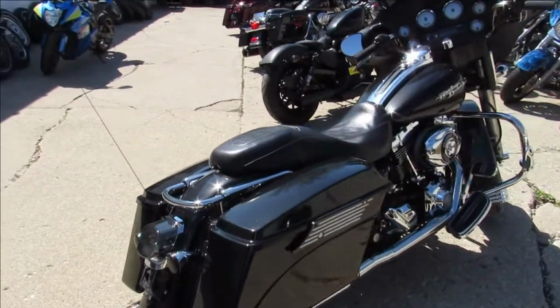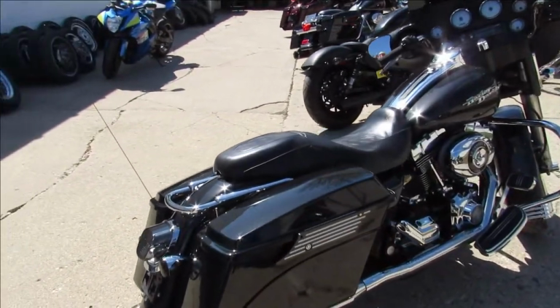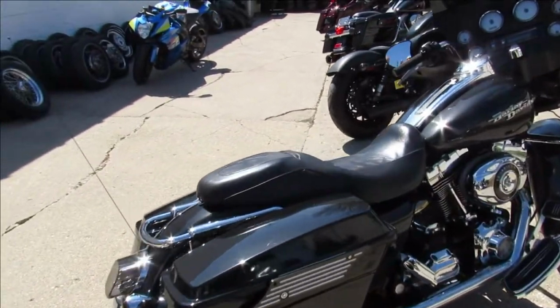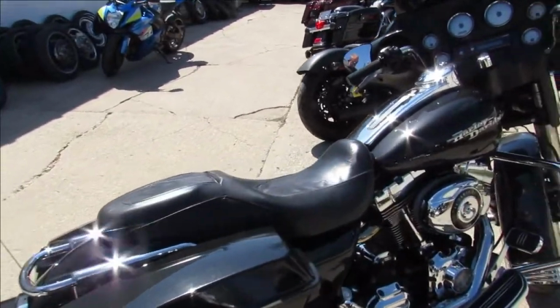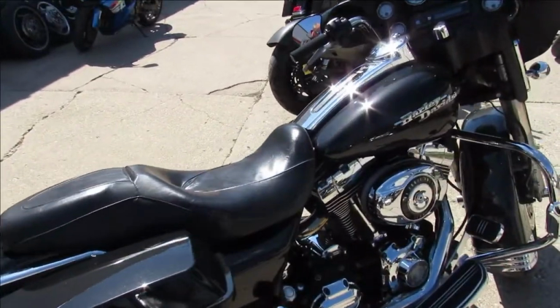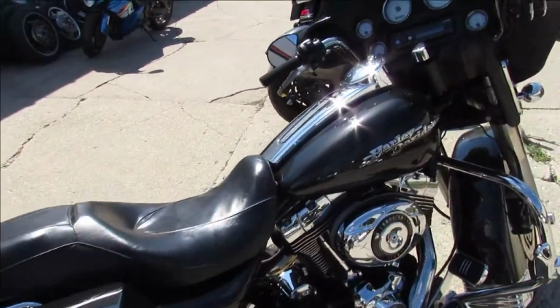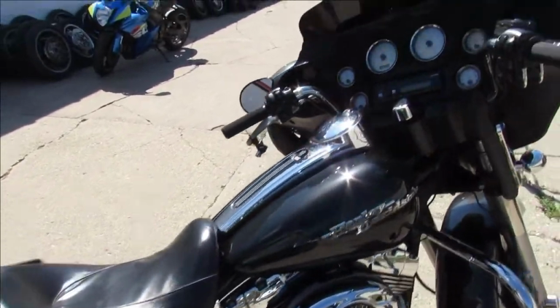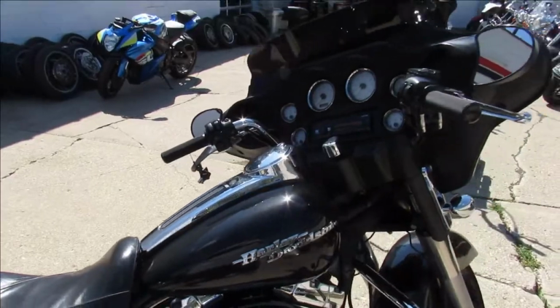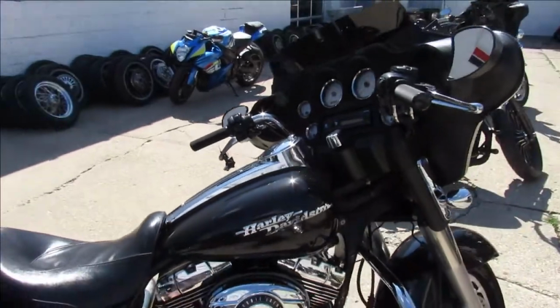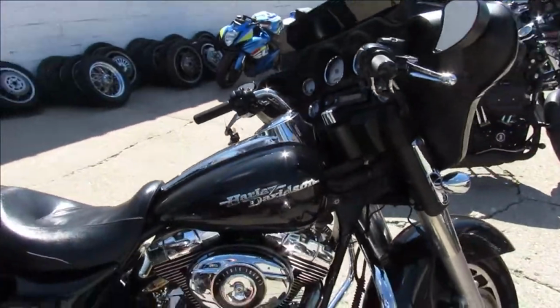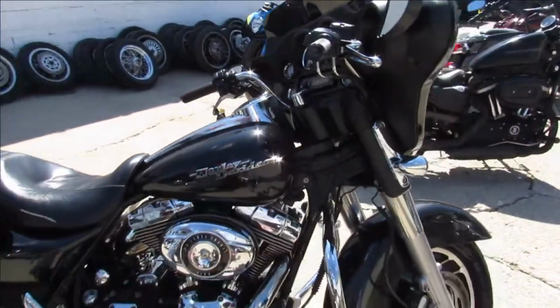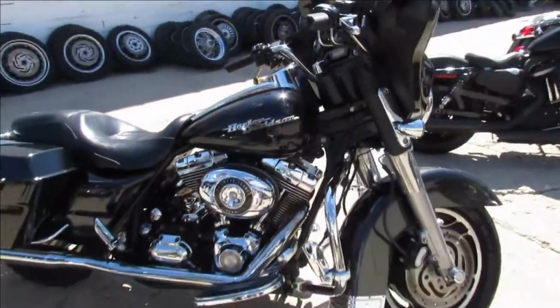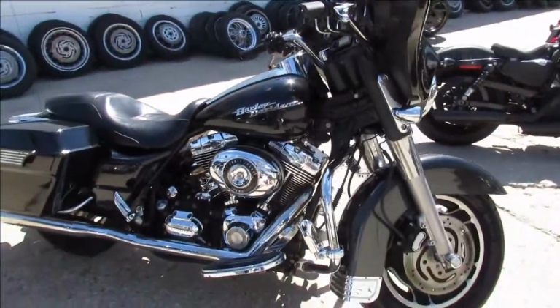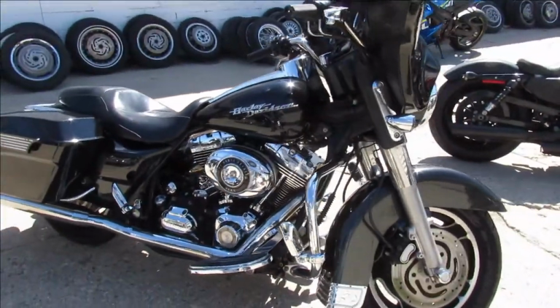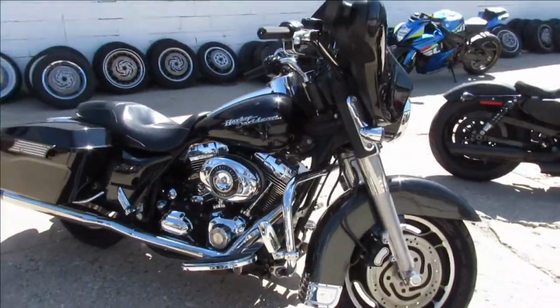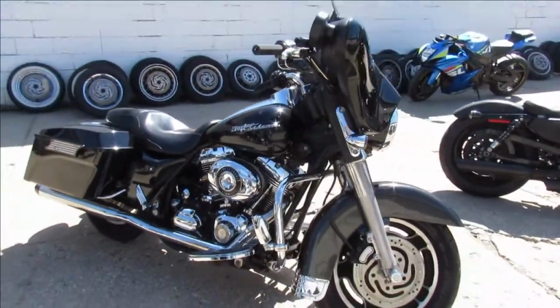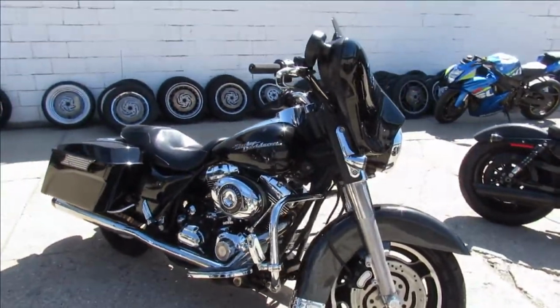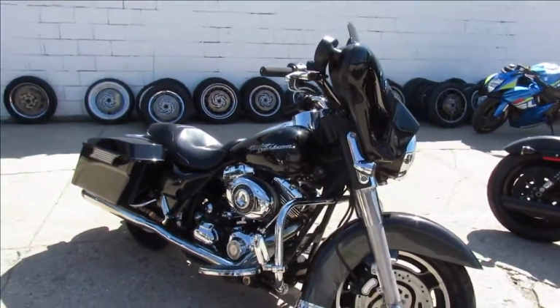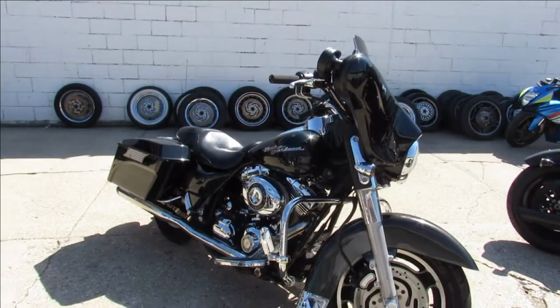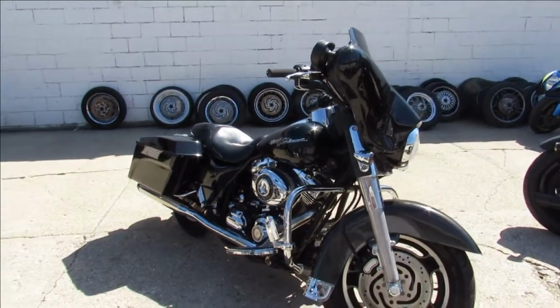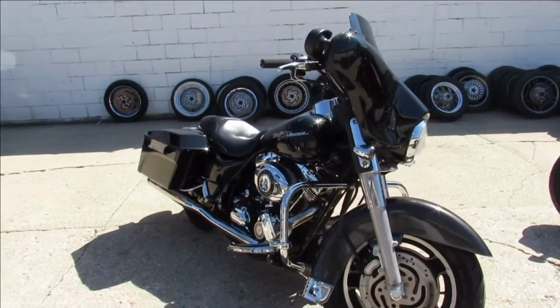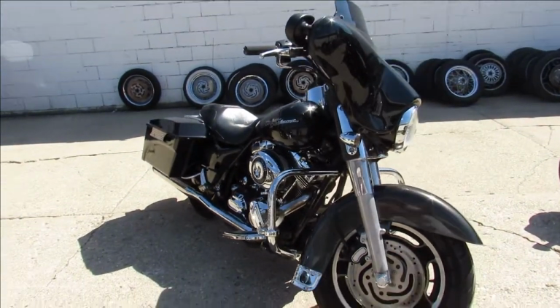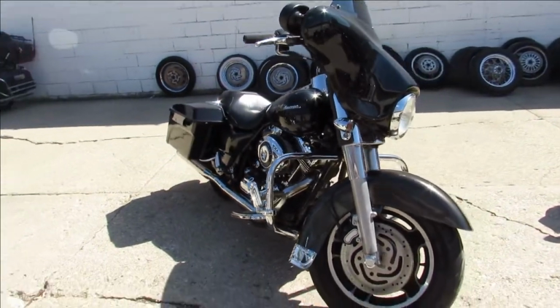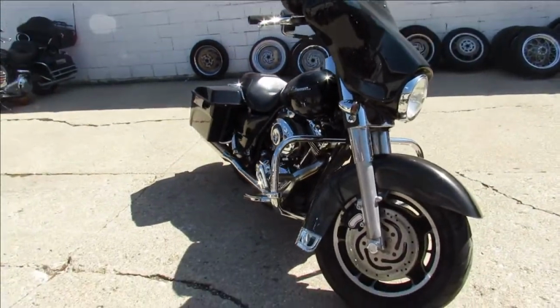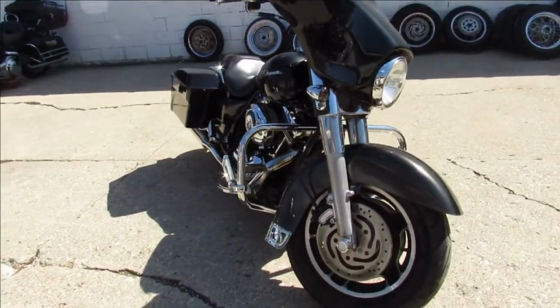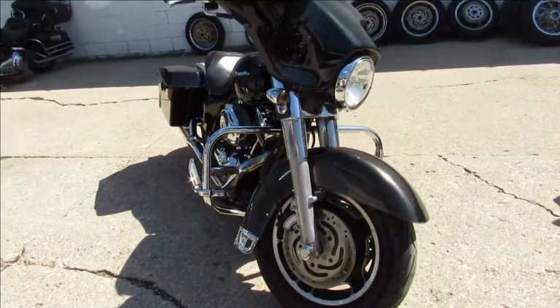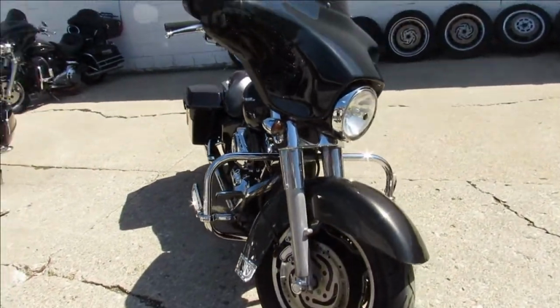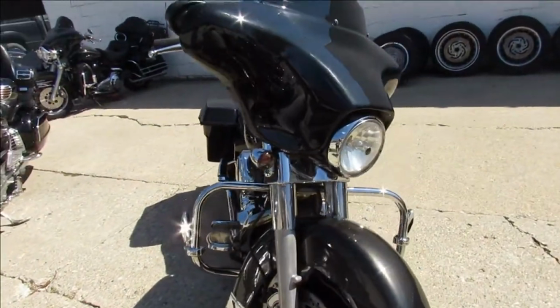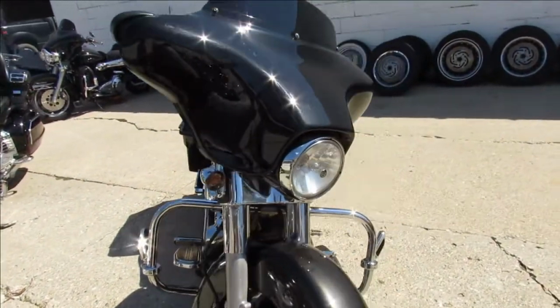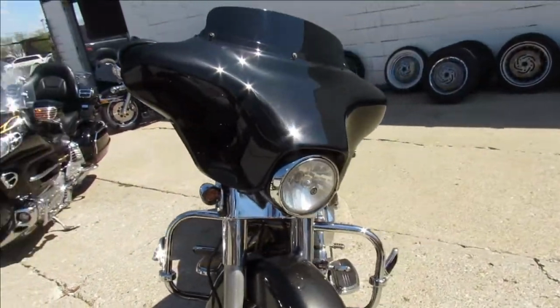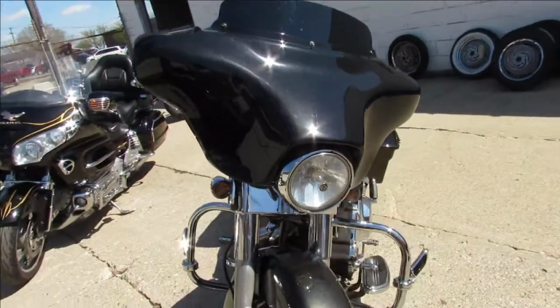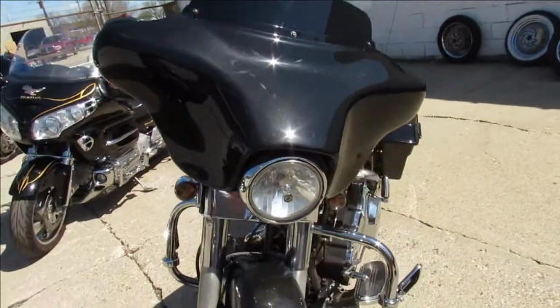This one's a 2007 Street Glide, comes in gunmetal gray. It's a clean bike, low miles — 12,510 miles. It's loaded up with the chrome, it's got the dual Reinhardt exhaust, which everybody knows sounds great.